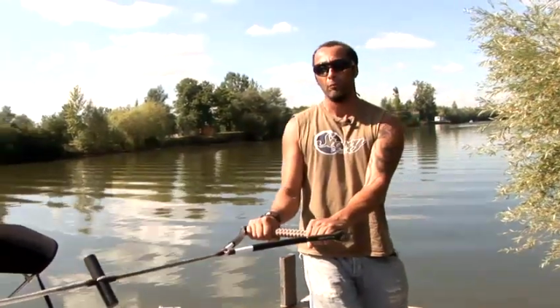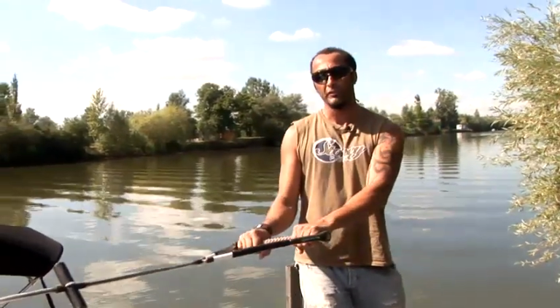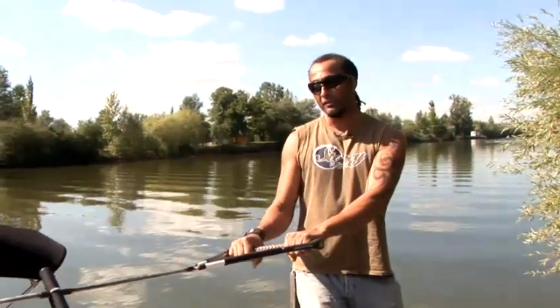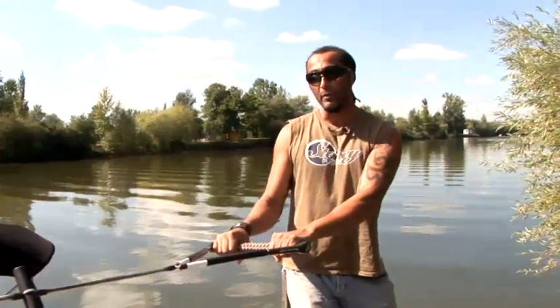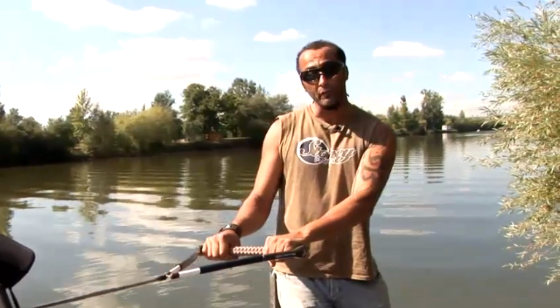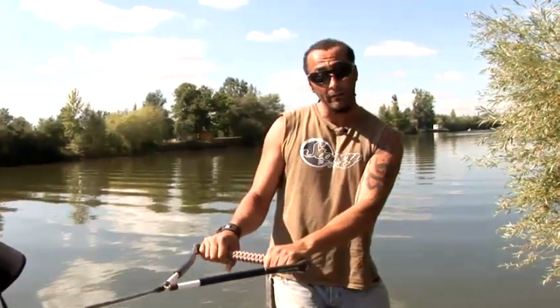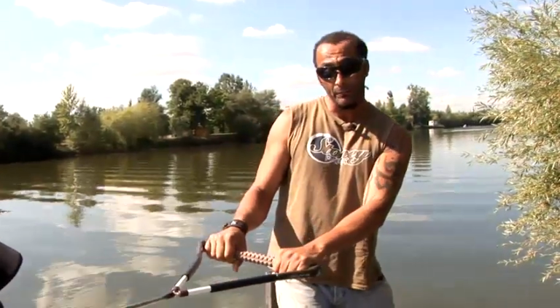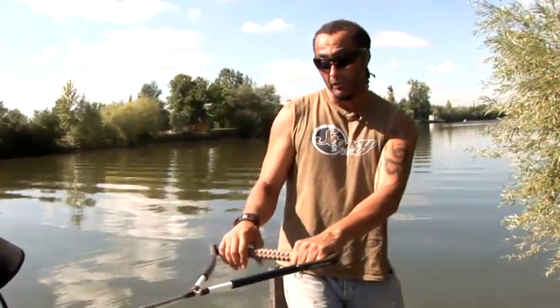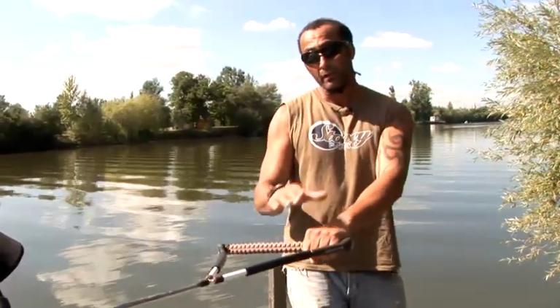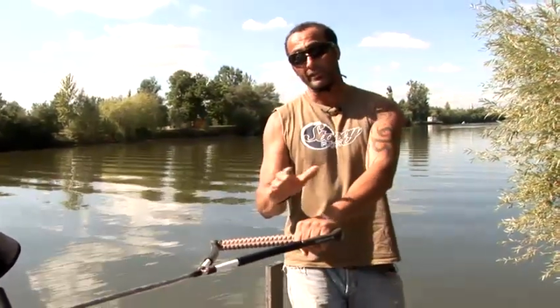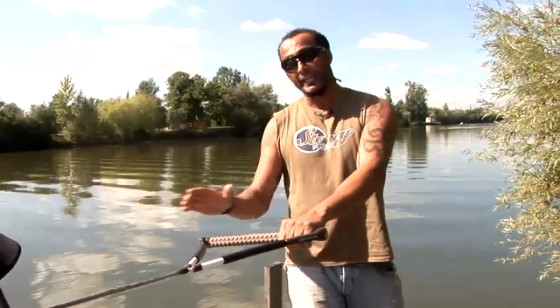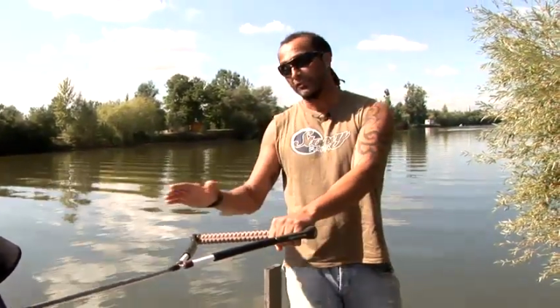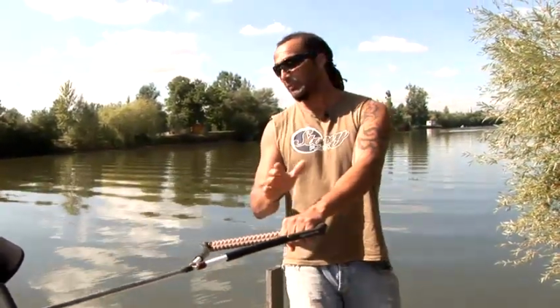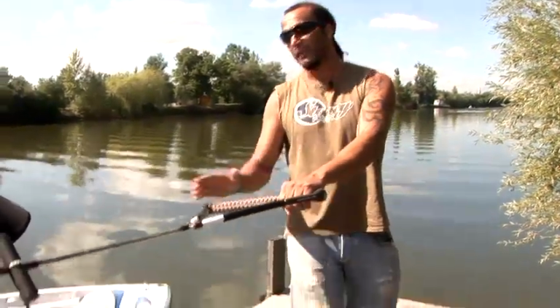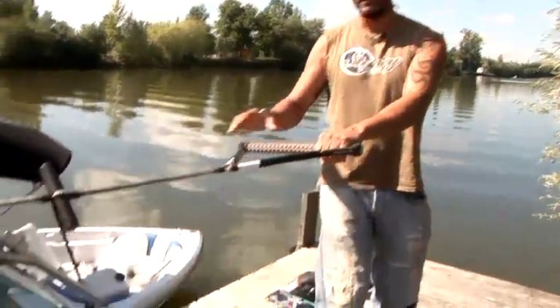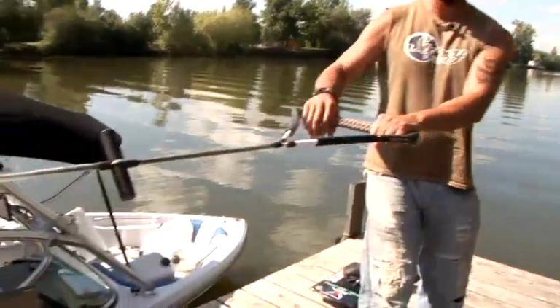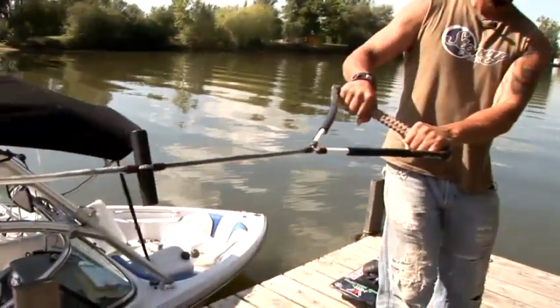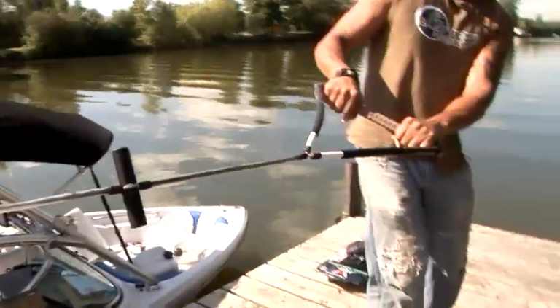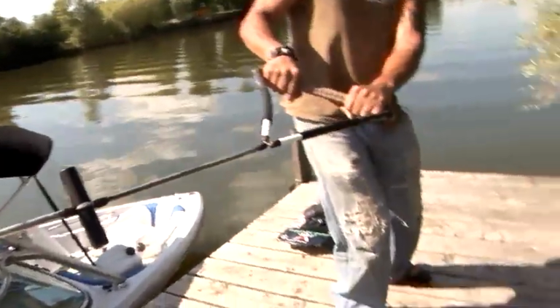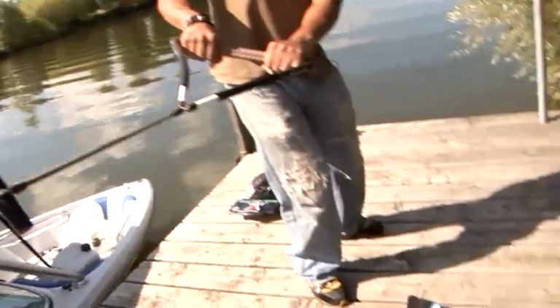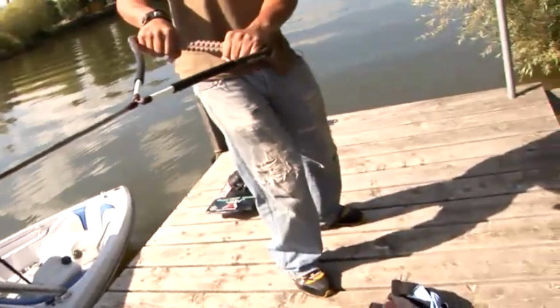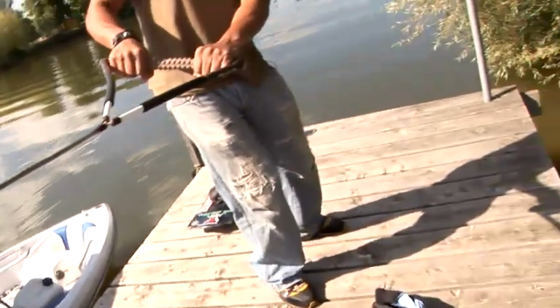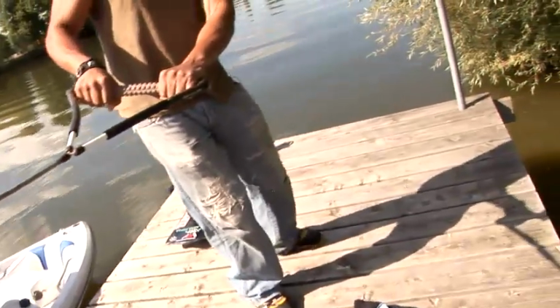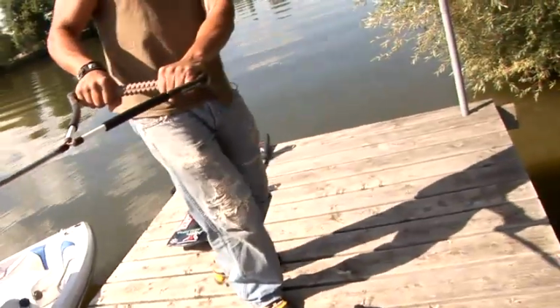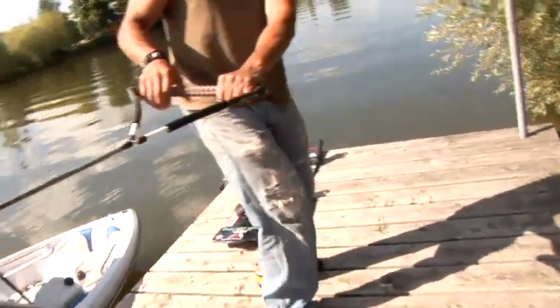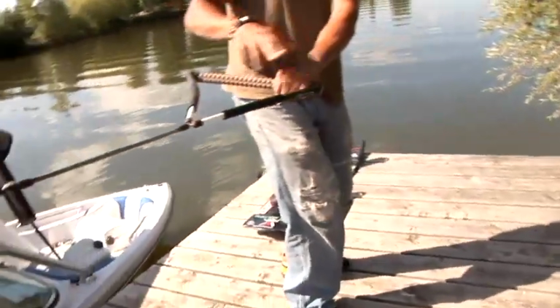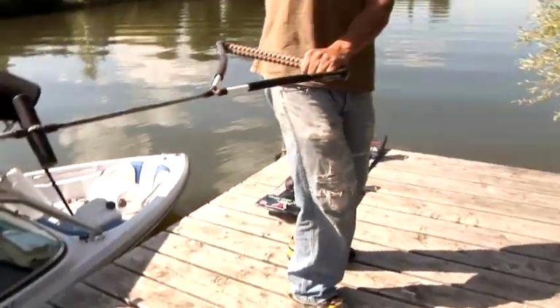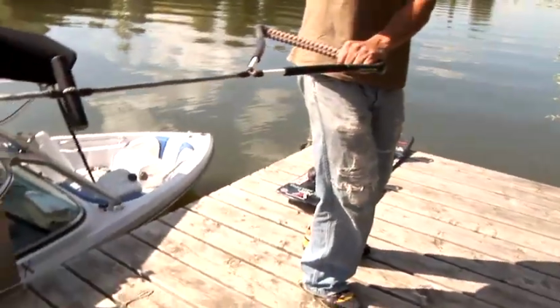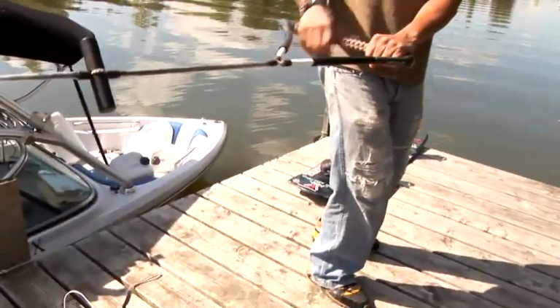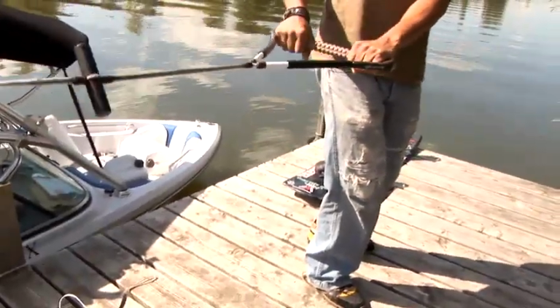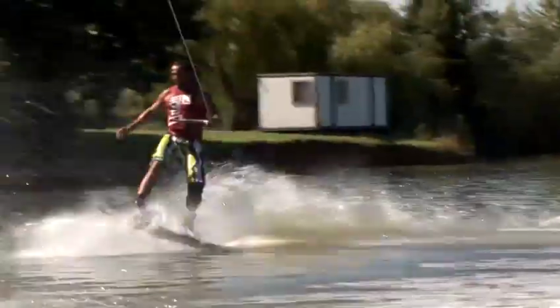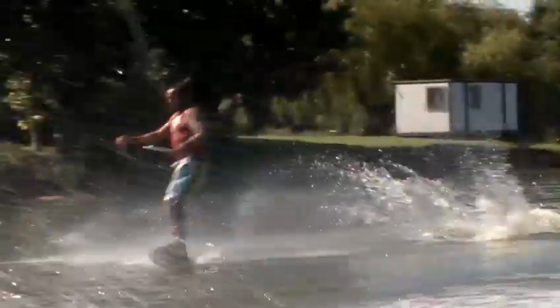Once you want to start moving around on the board, press on your heel side to move that way, press on your toes to move that way, and point the board in the direction you want to go on your toe side.